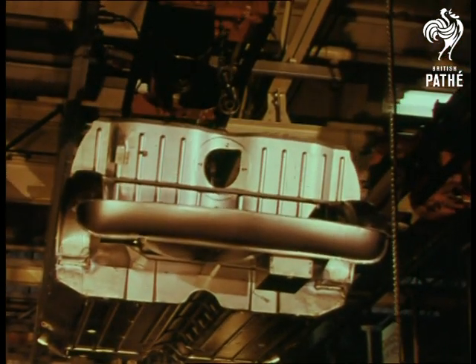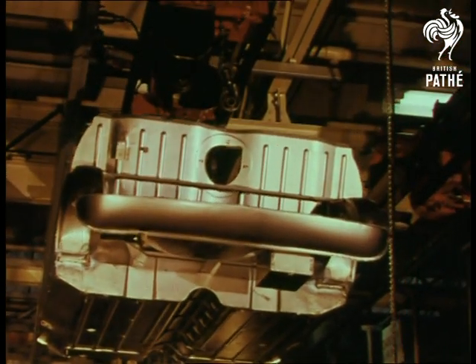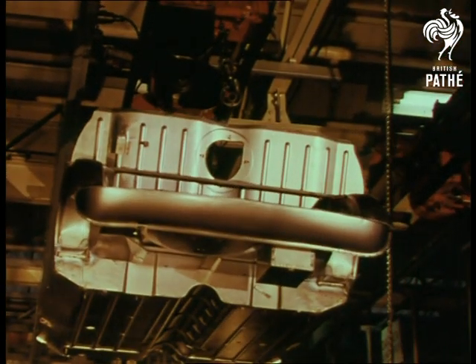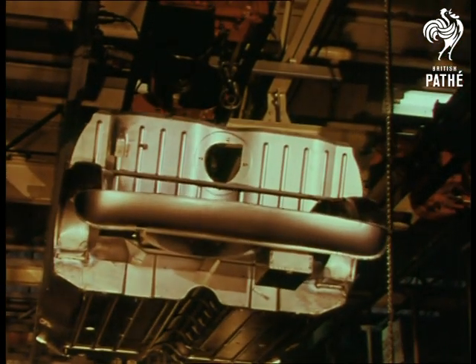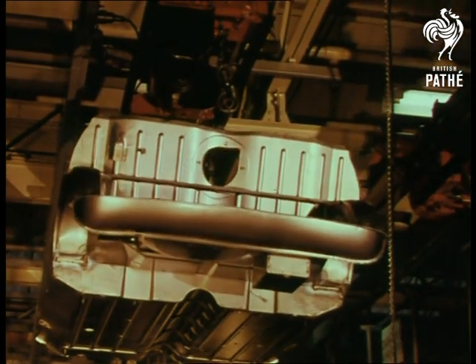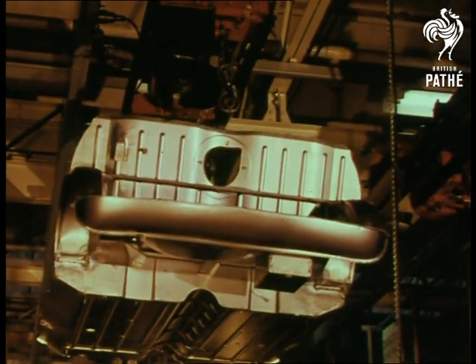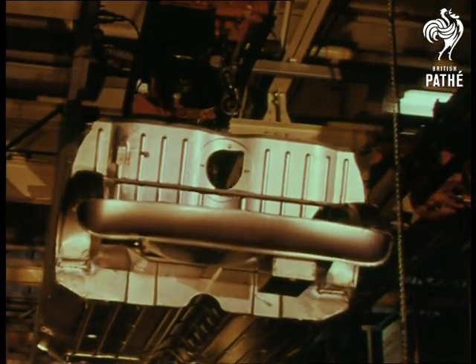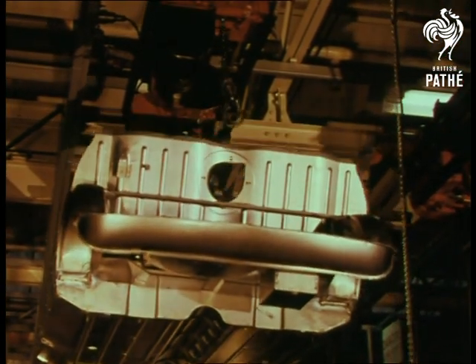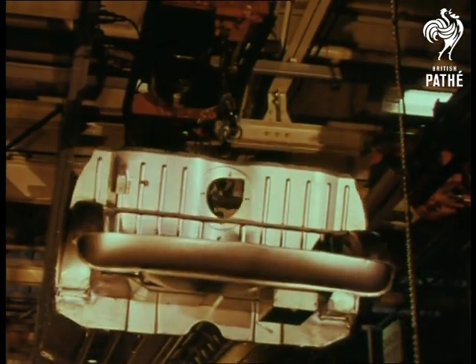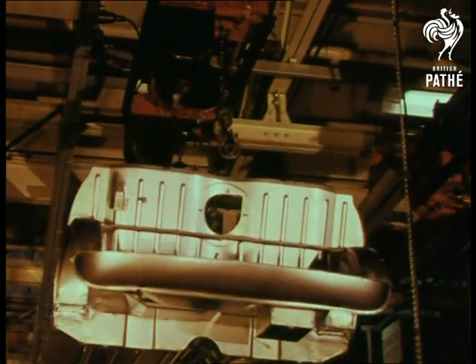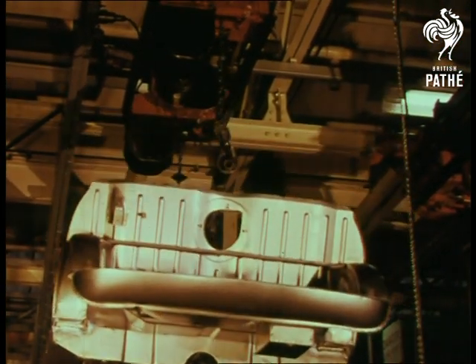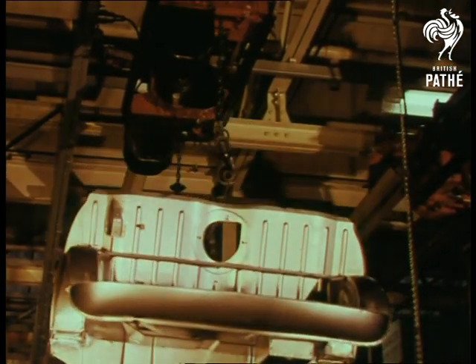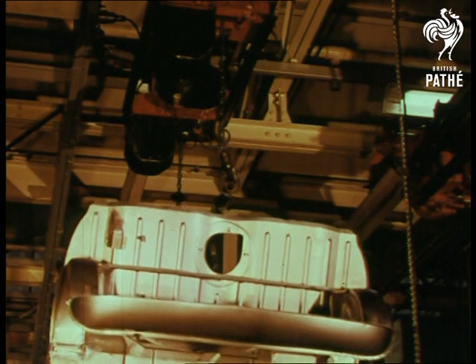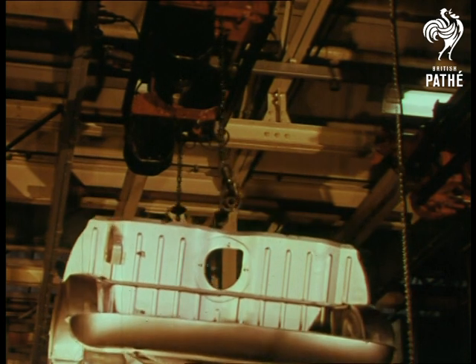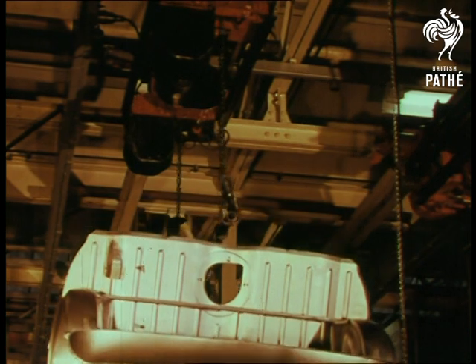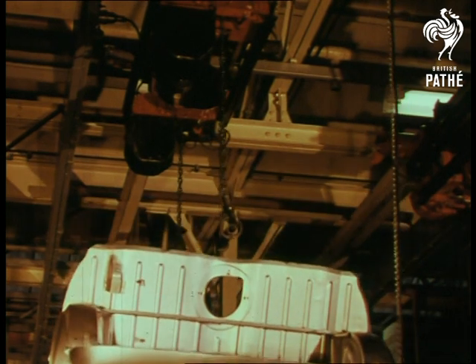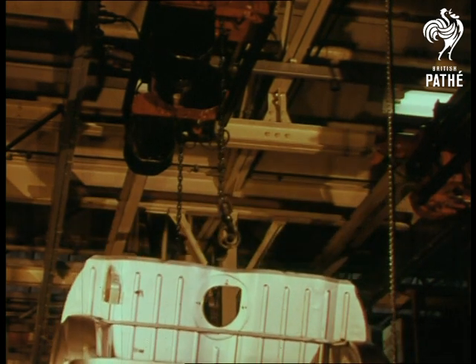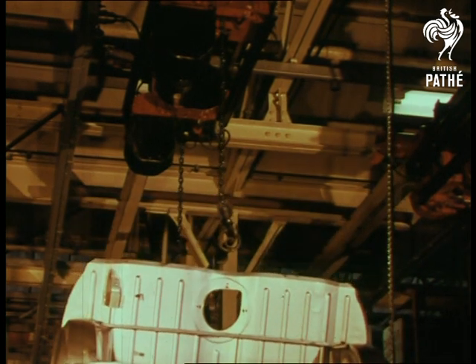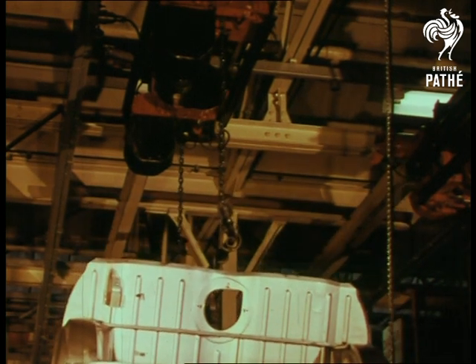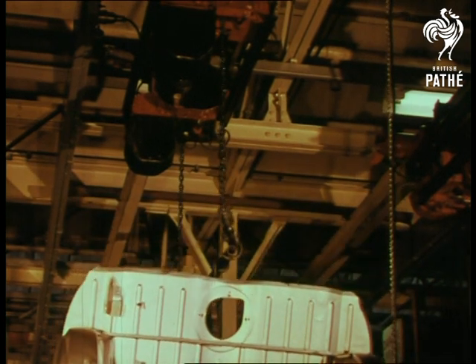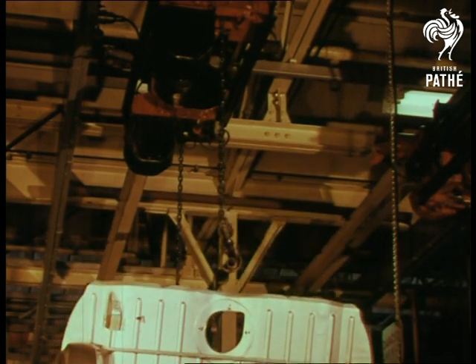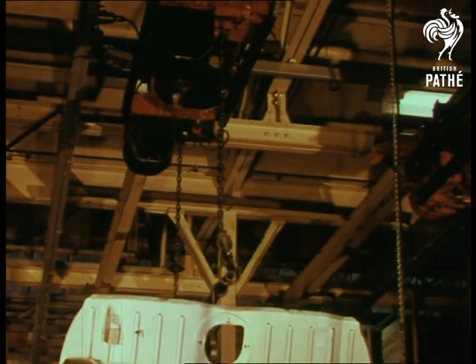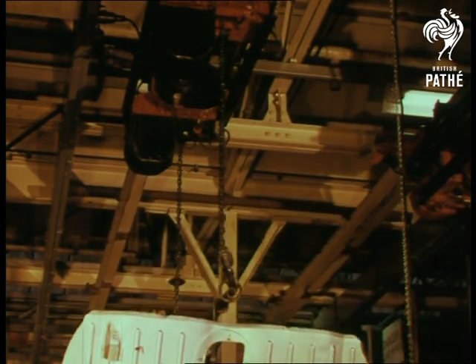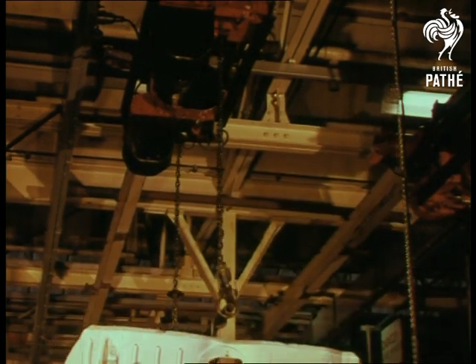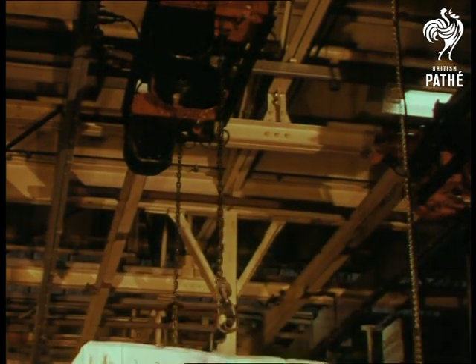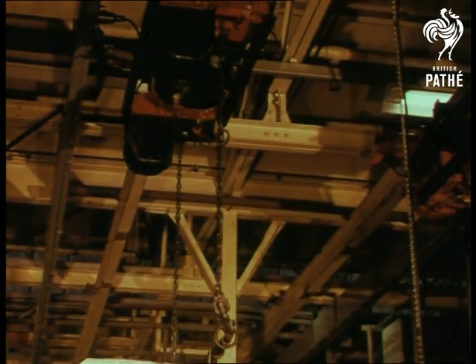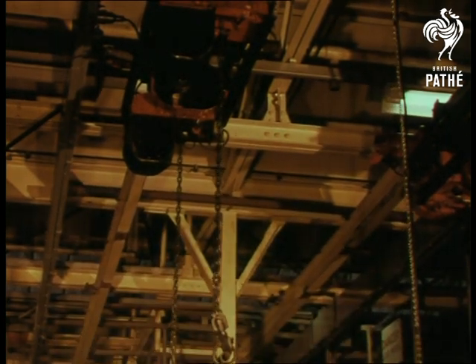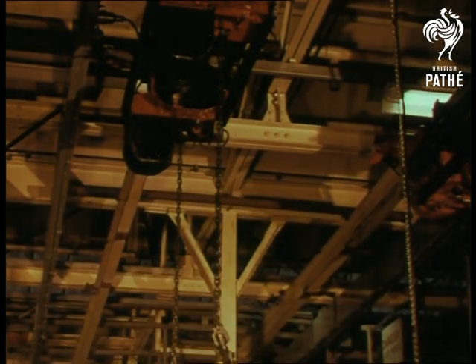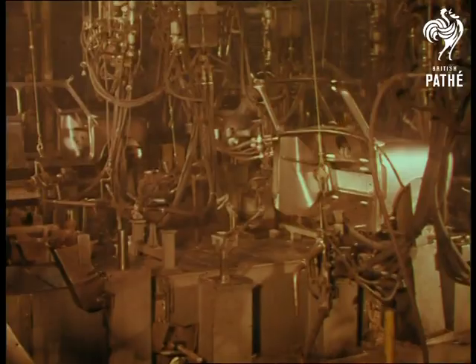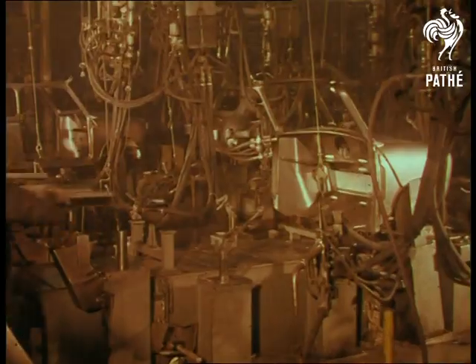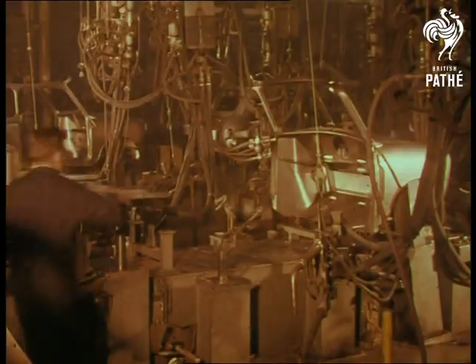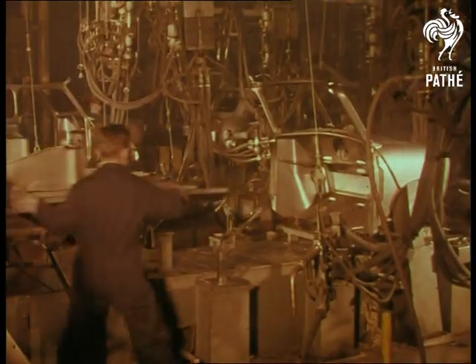The under casing of the new car moves overhead, where there are always parts and components making their electrically controlled approach to the assembly line.